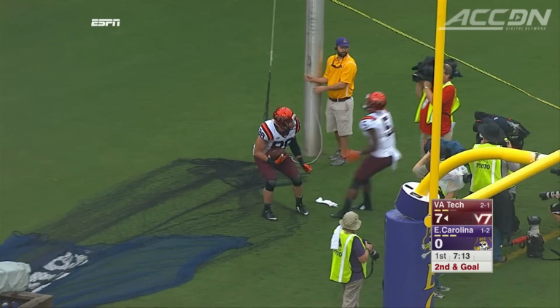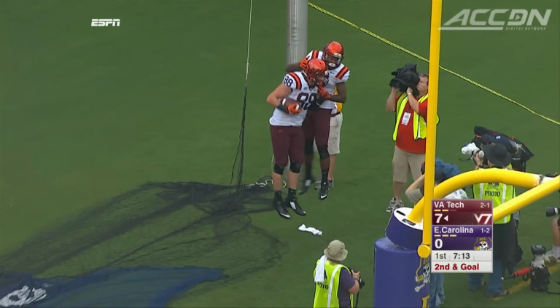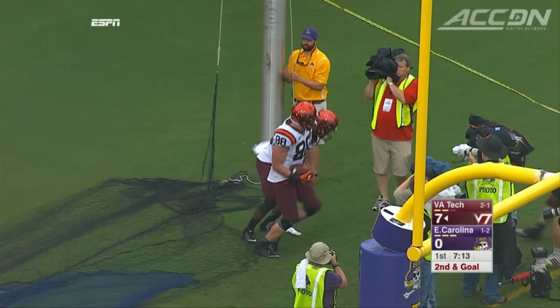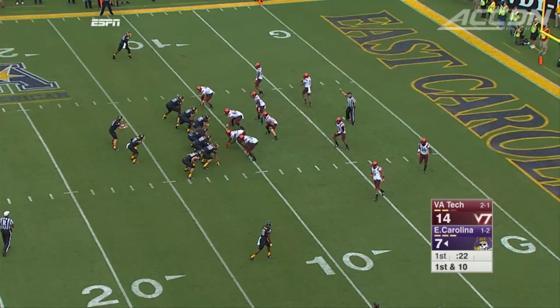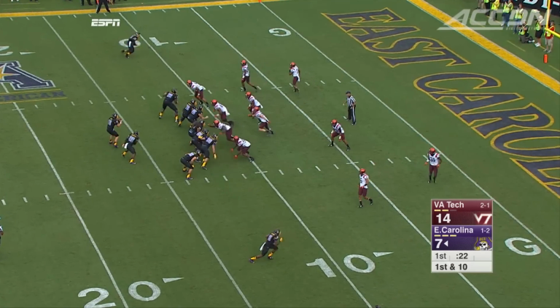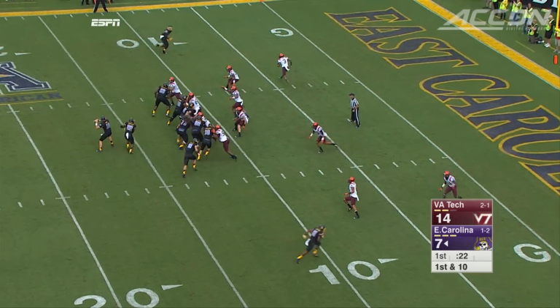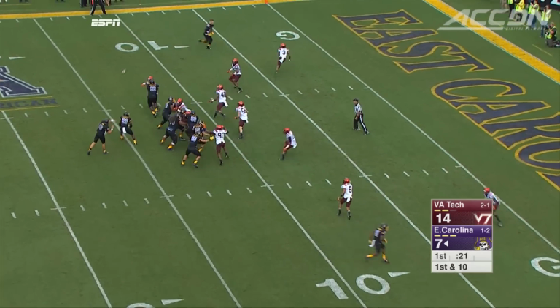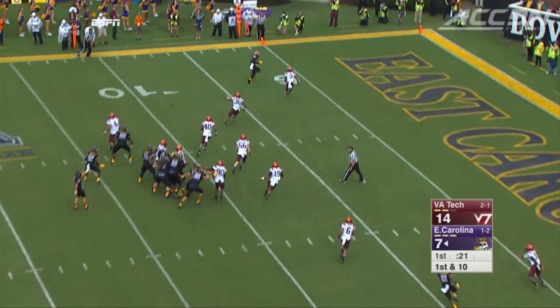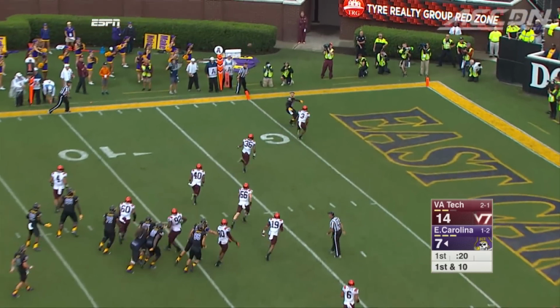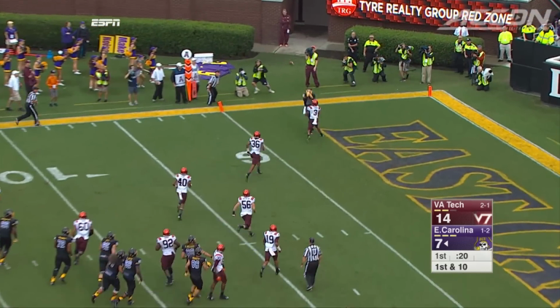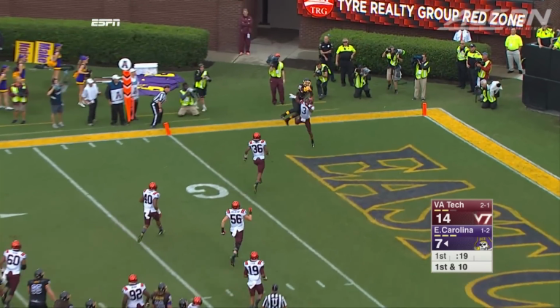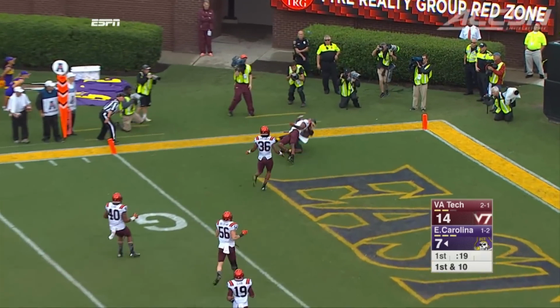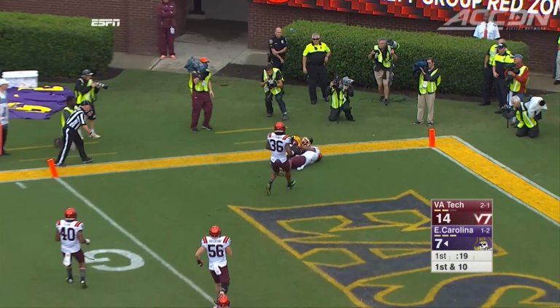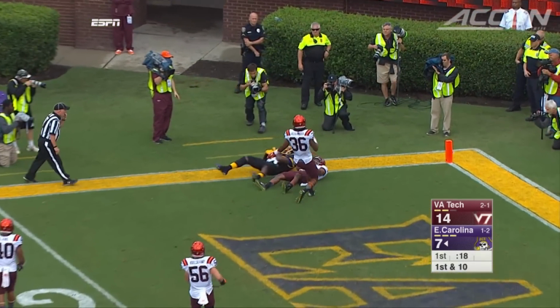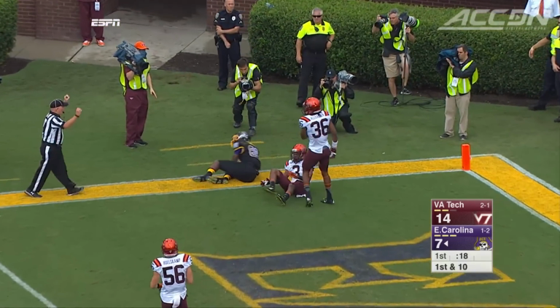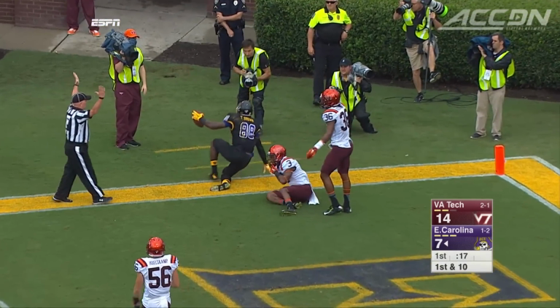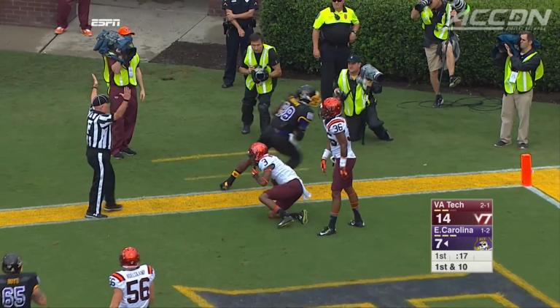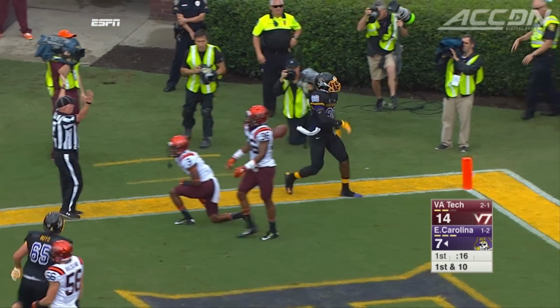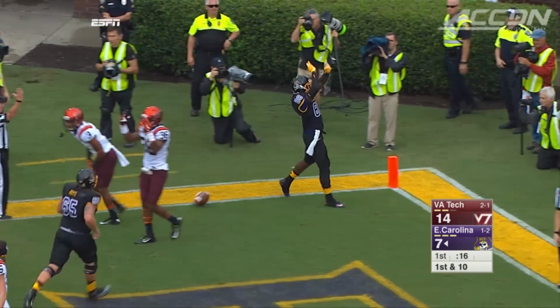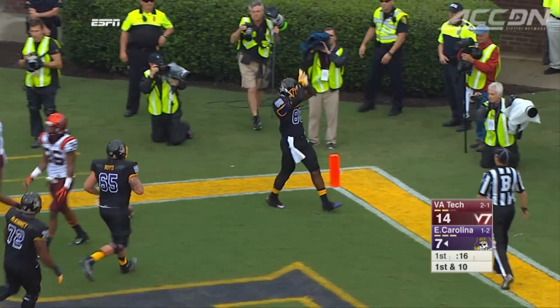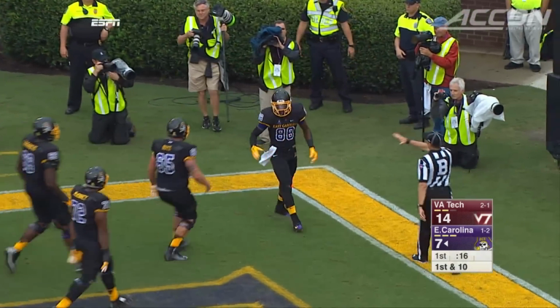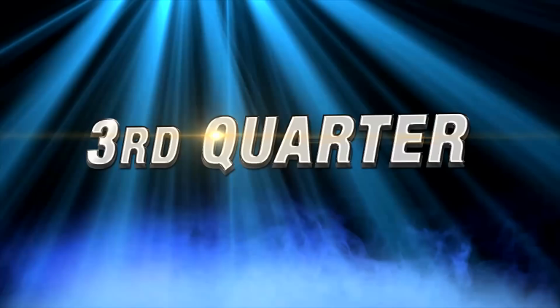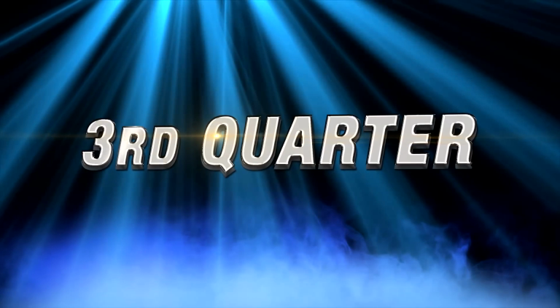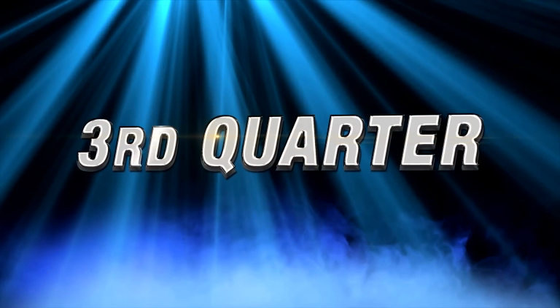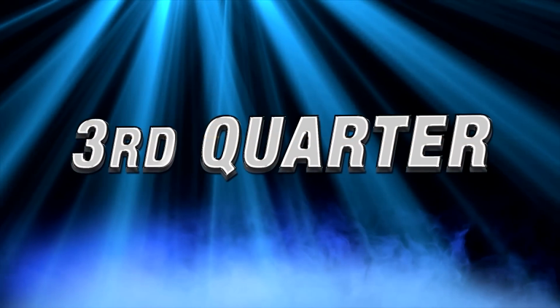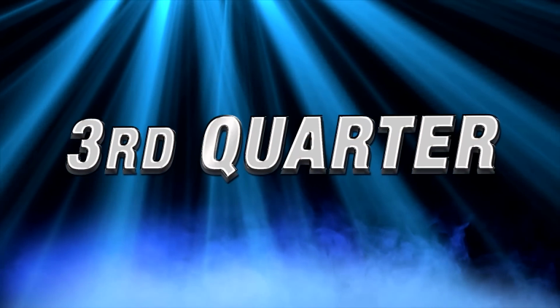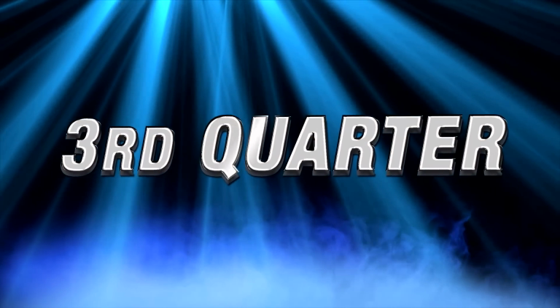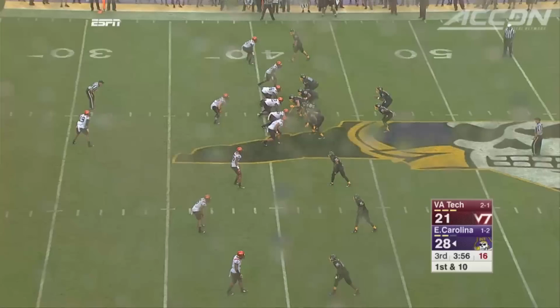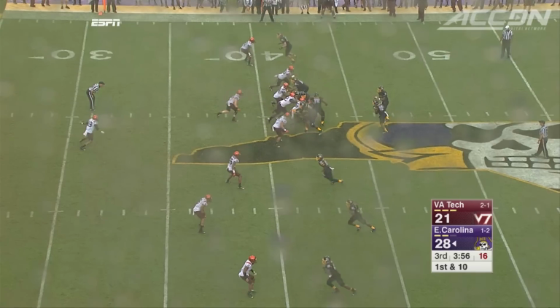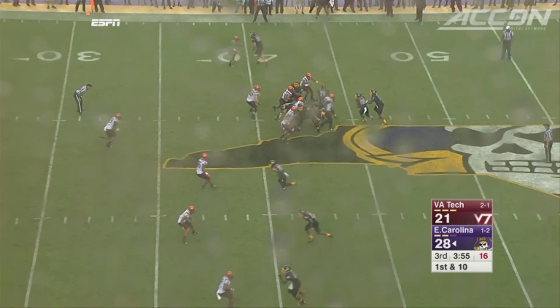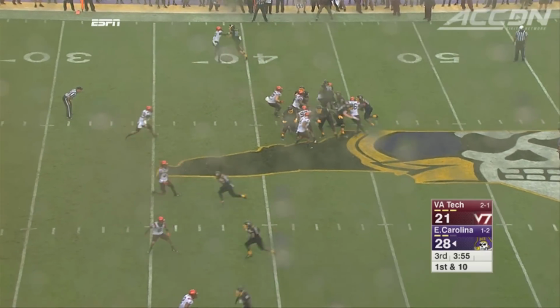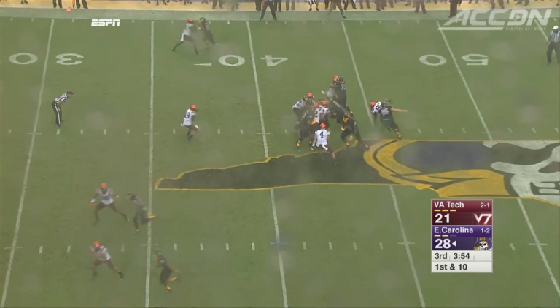This is going much better for the Hokies than last year, but here come the Pirates. Kemp to Trevon Brown, 11 yards. Somehow he pulls it away from the defender and comes up with the touchdown. ECU scores 21 straight to take the lead late in the third, 28-21.